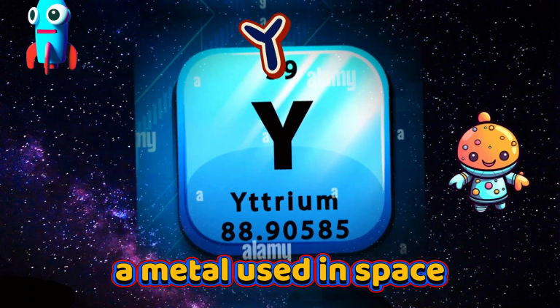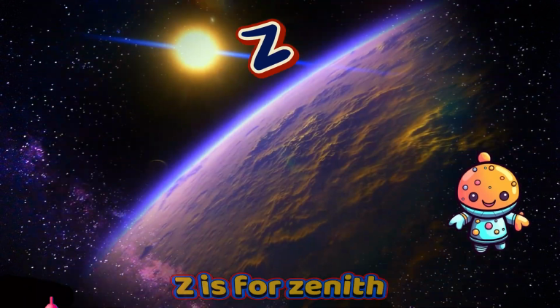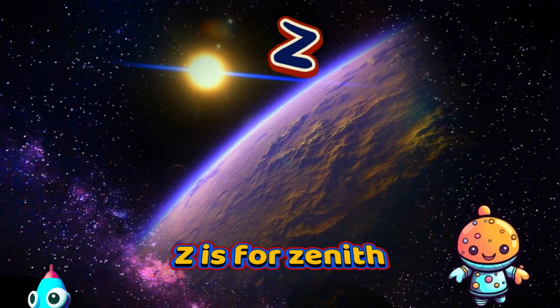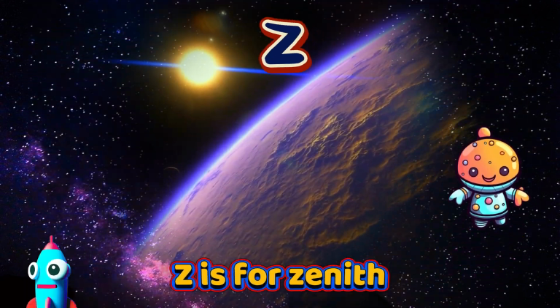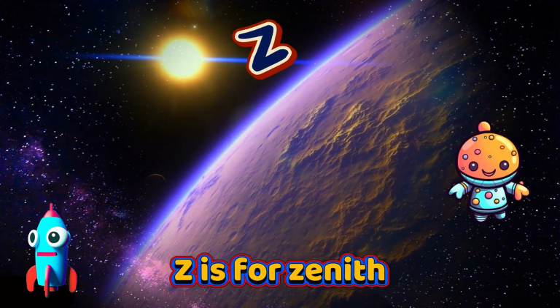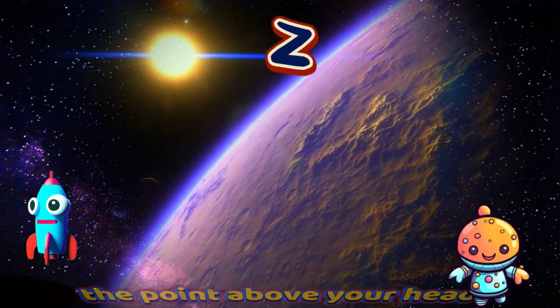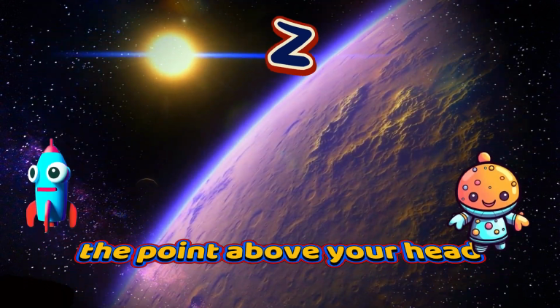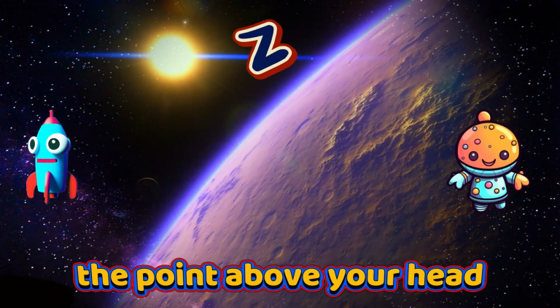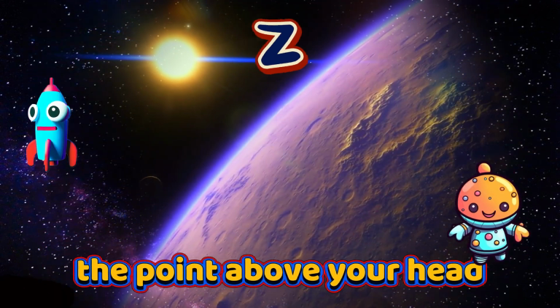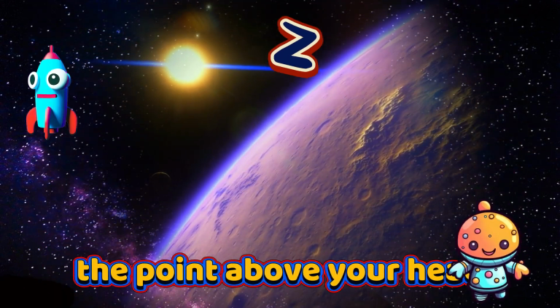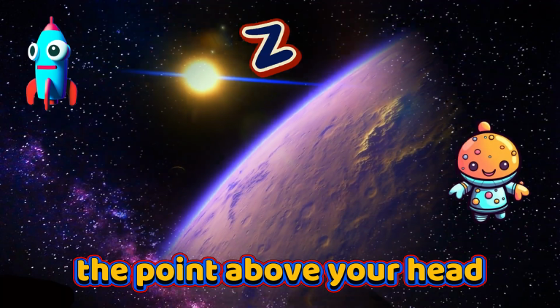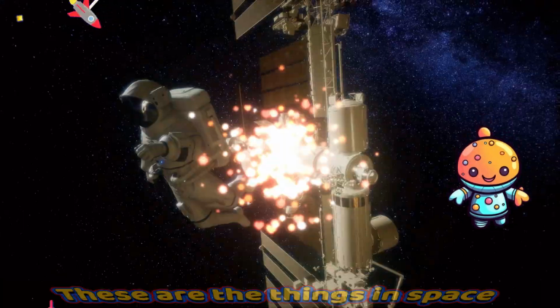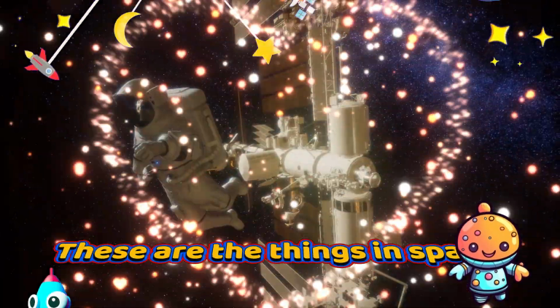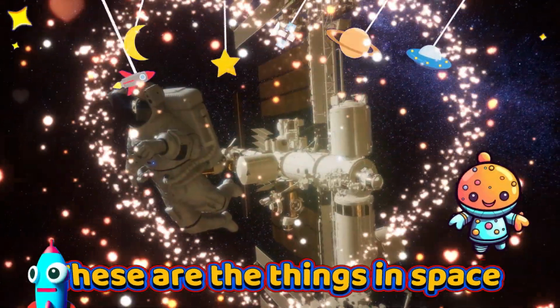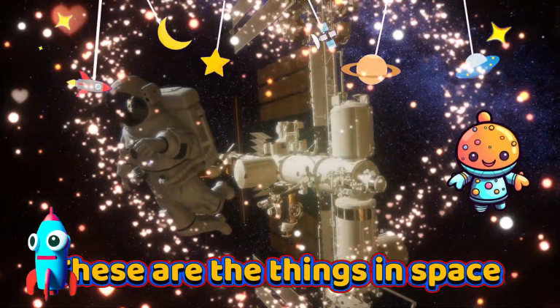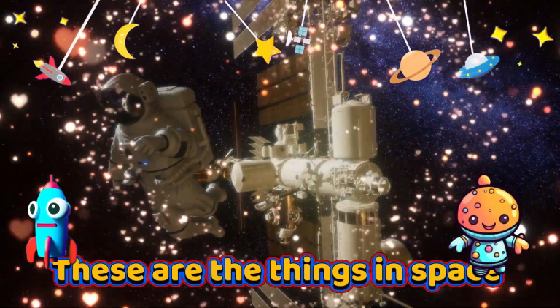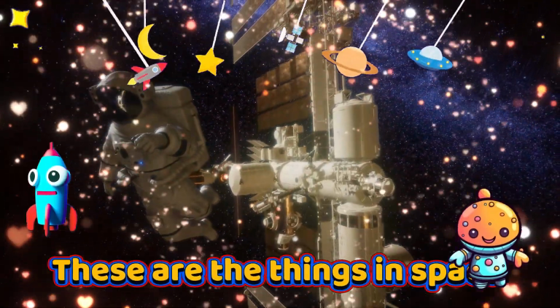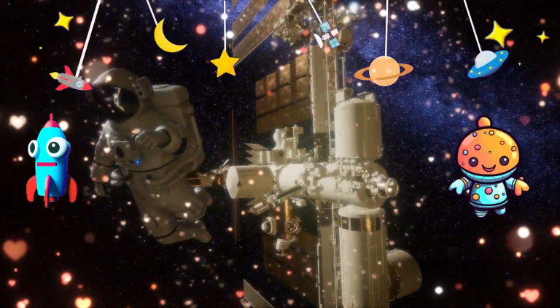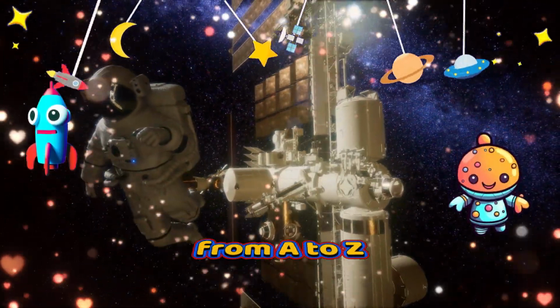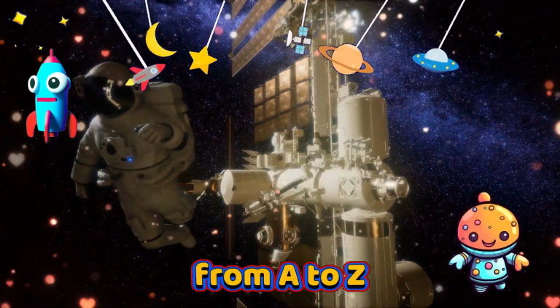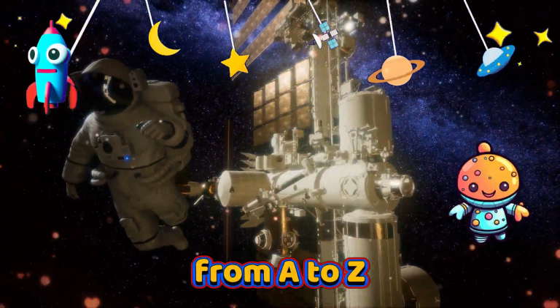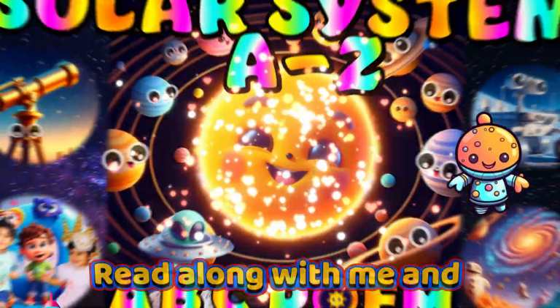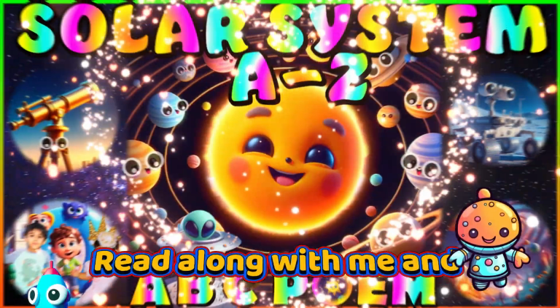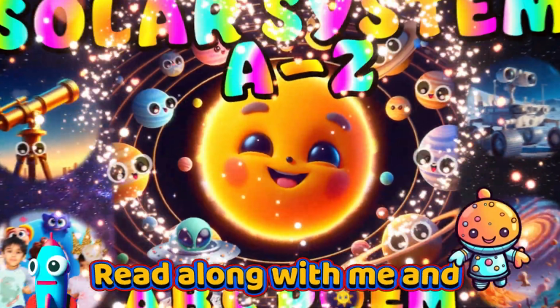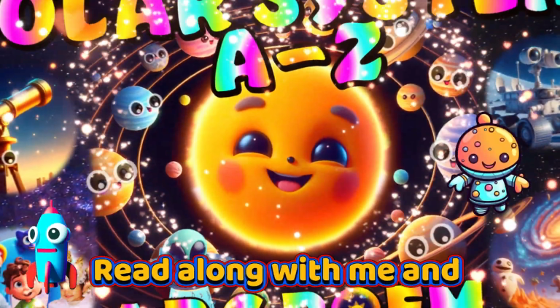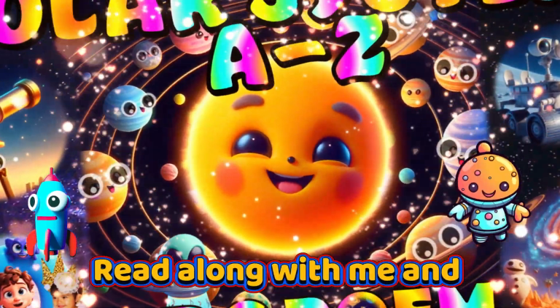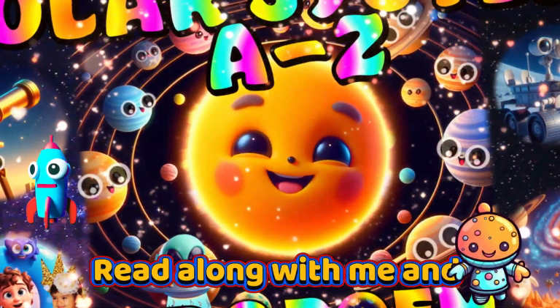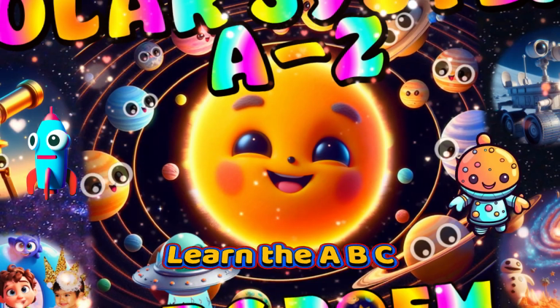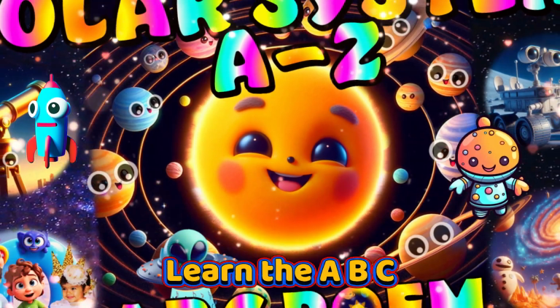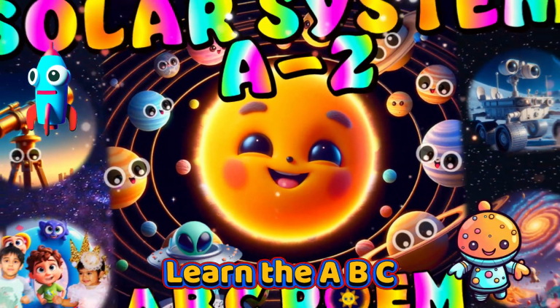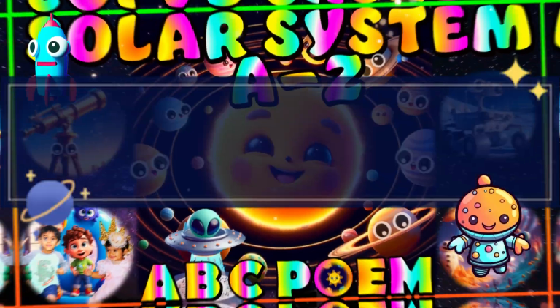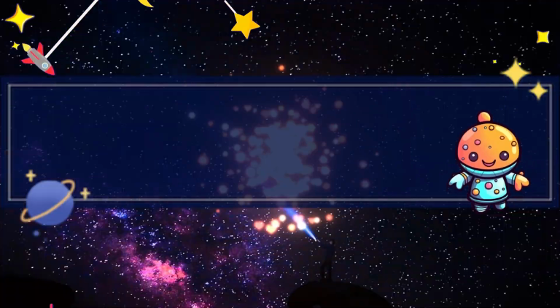Z is for Zenith, the point above your head. These are the things in space from A to Z. Read along with me and learn the ABC.